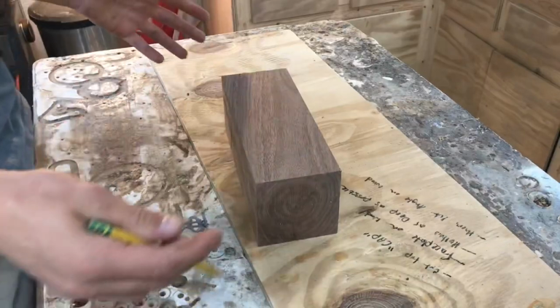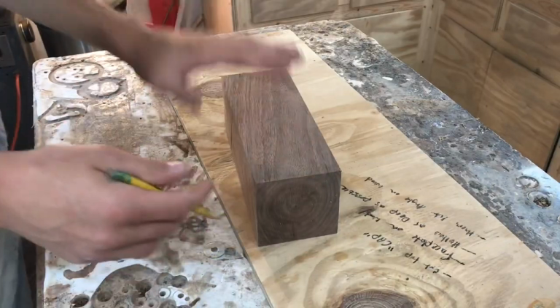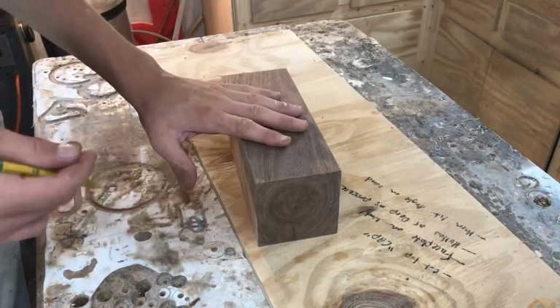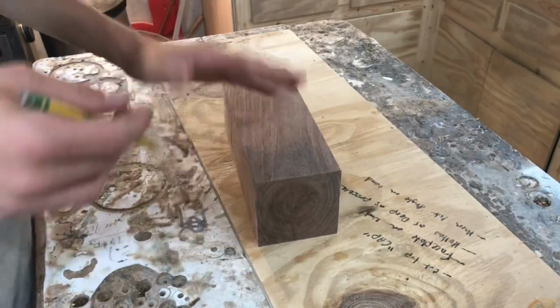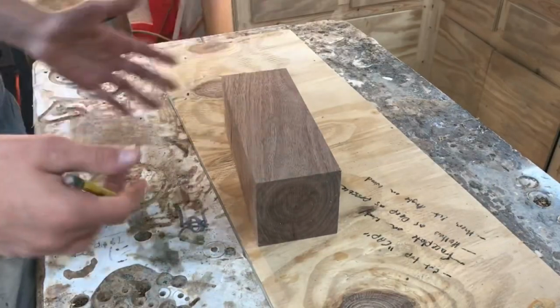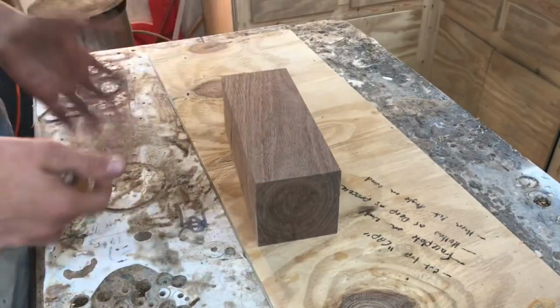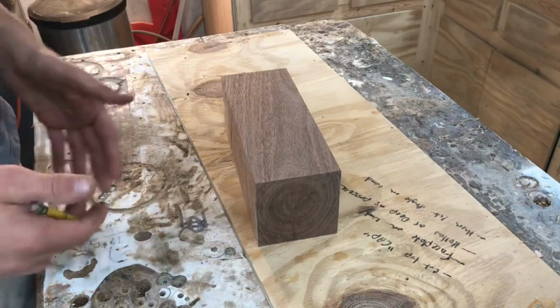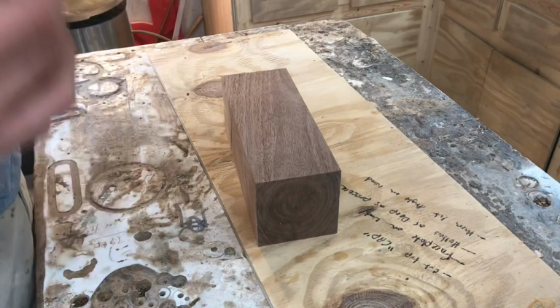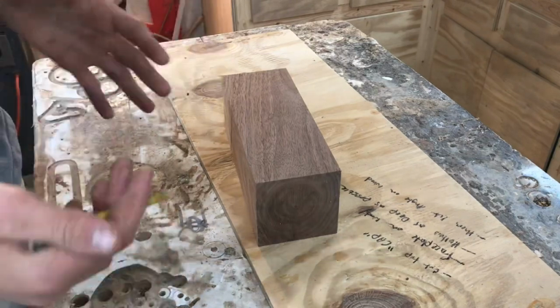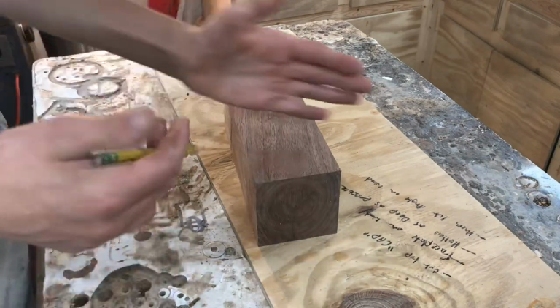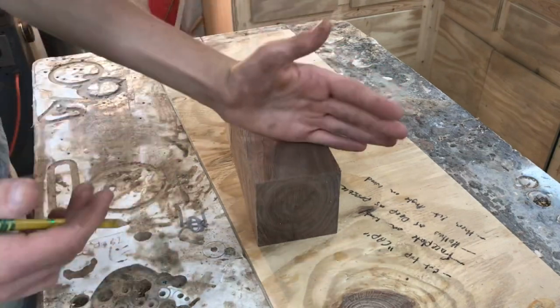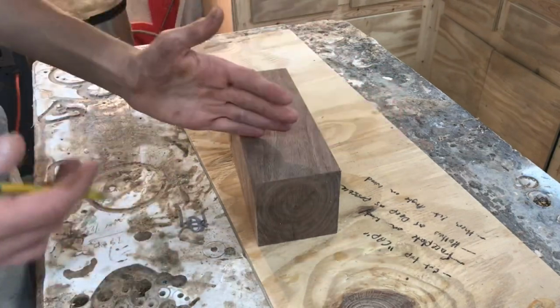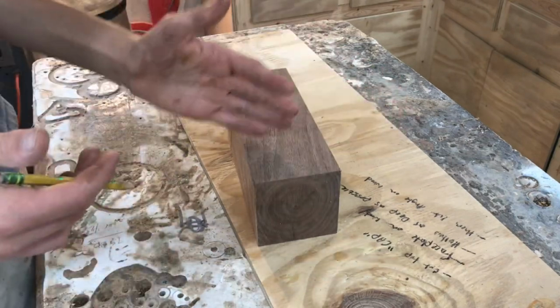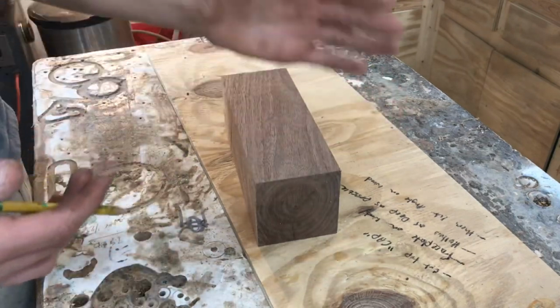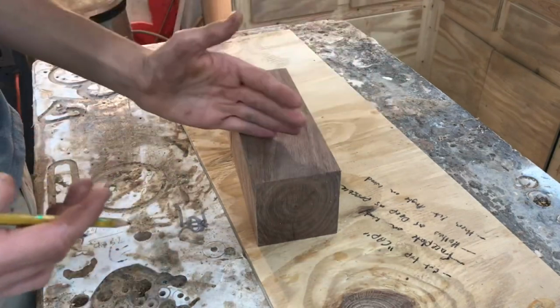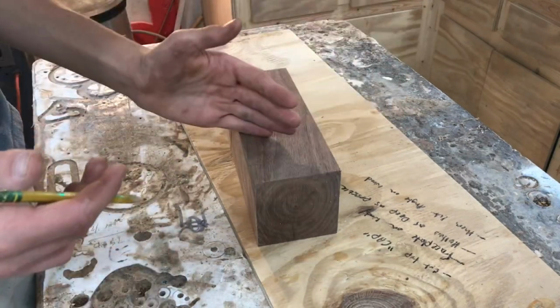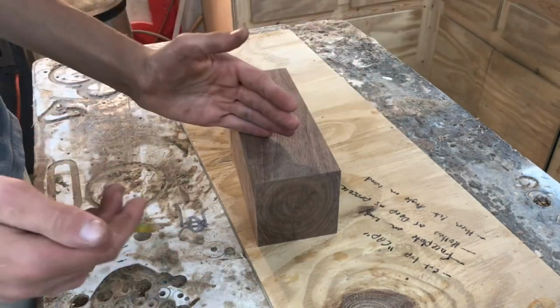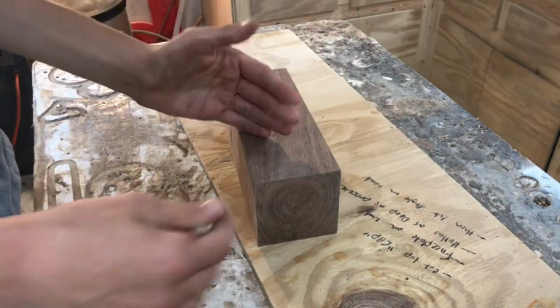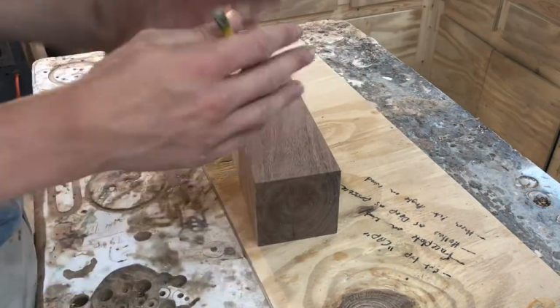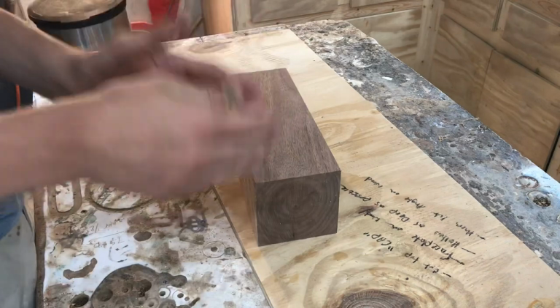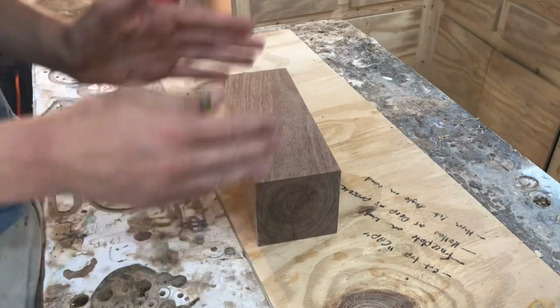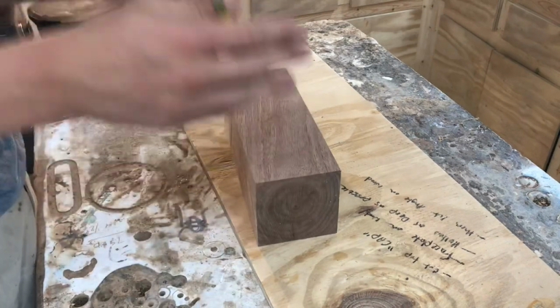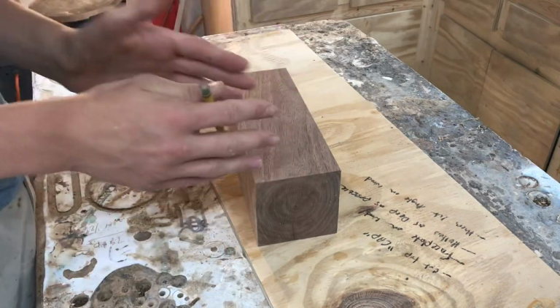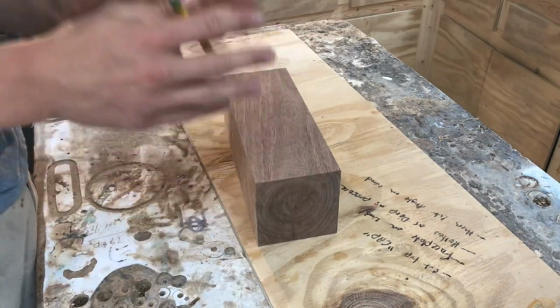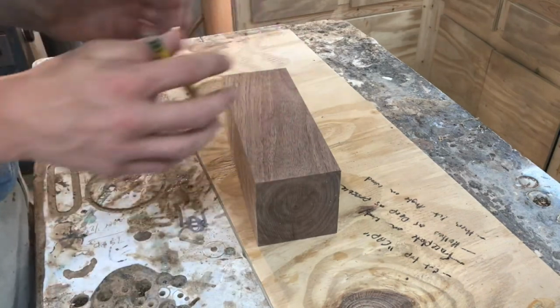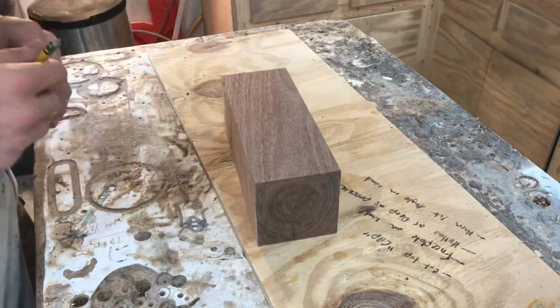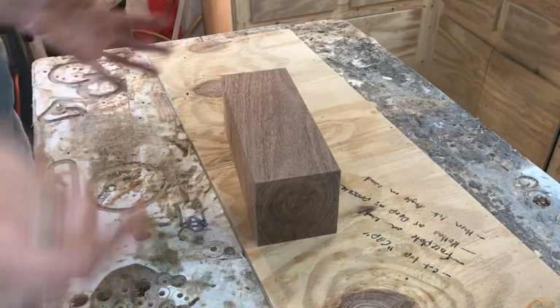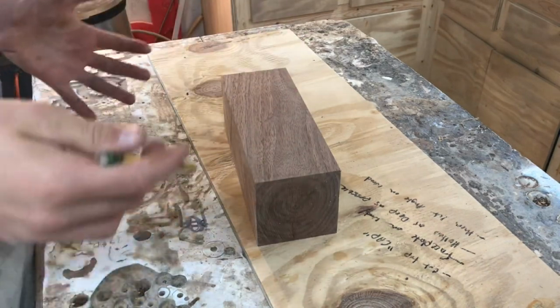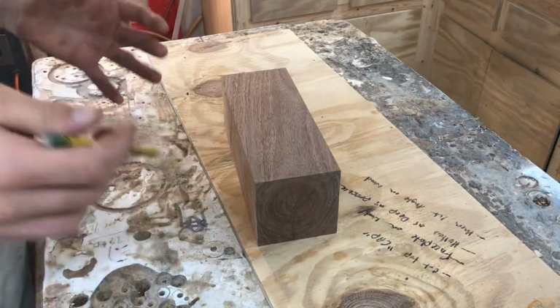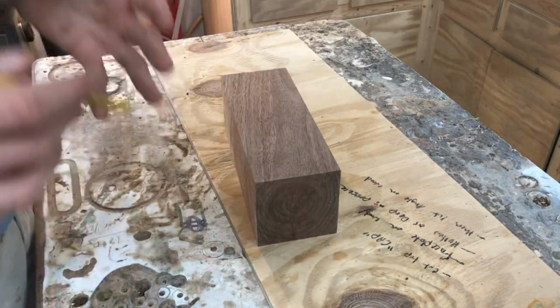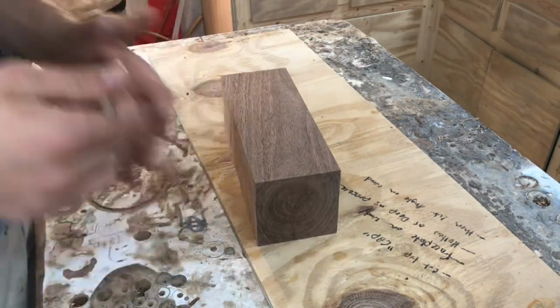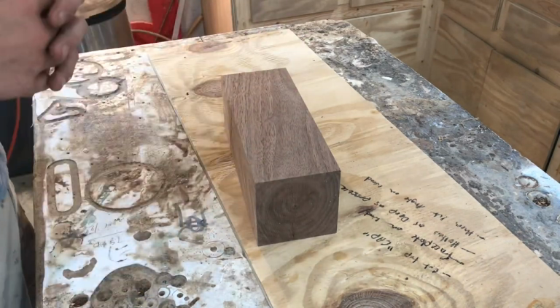So this is a little piece of walnut that I'm going to use to make our lamp. The first step is to cut off a piece at a 22.5 degree angle and we're going to save that to use as the cap for our lamp. I know that might not make sense now, but you'll understand later.